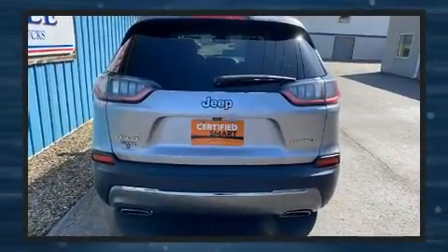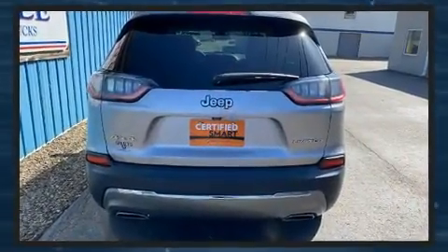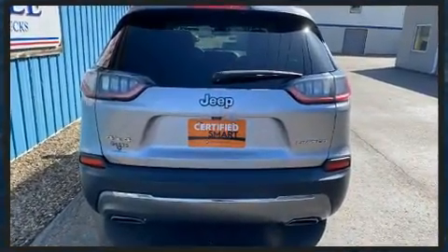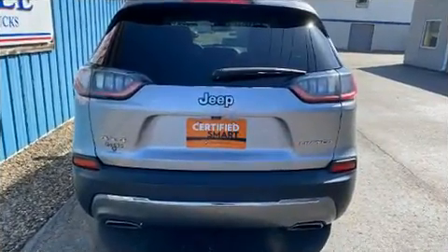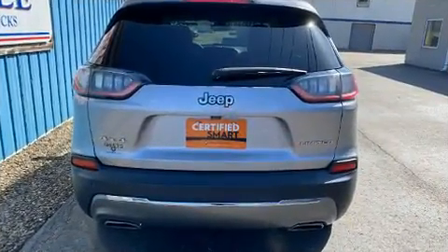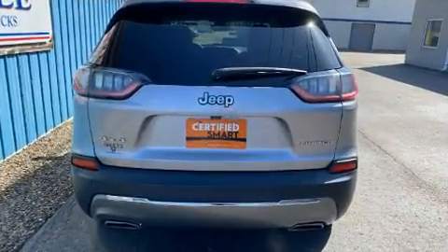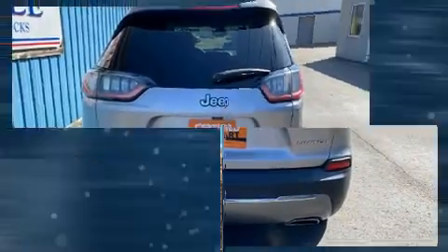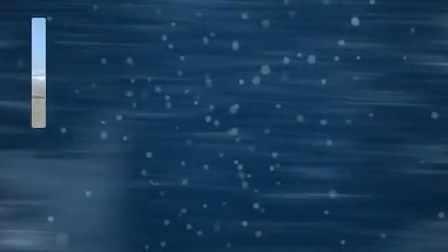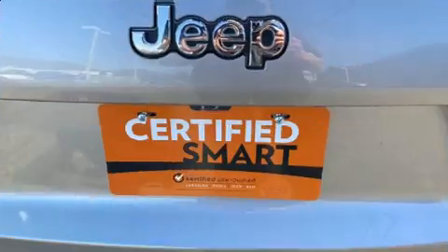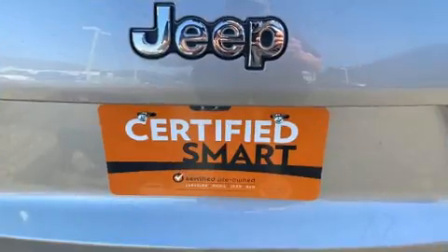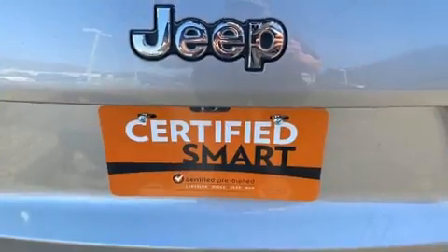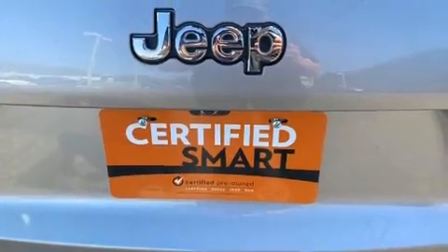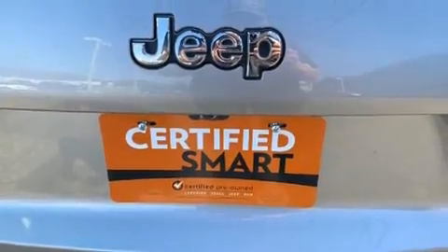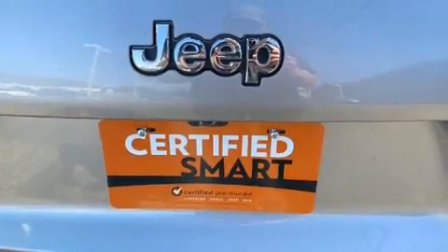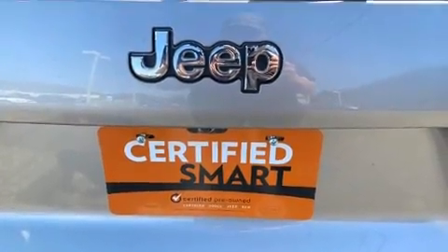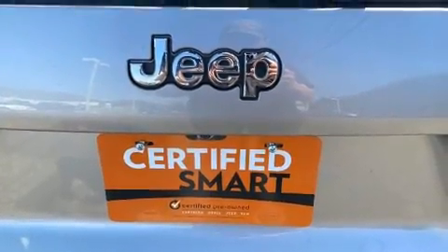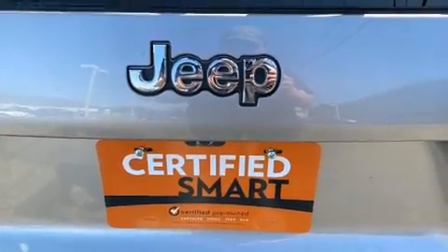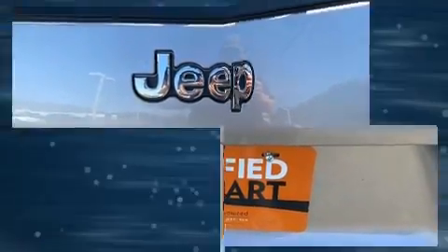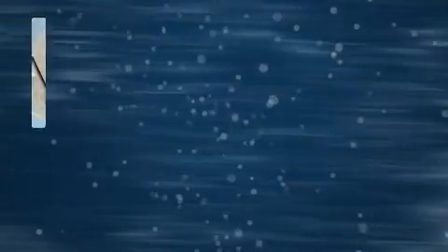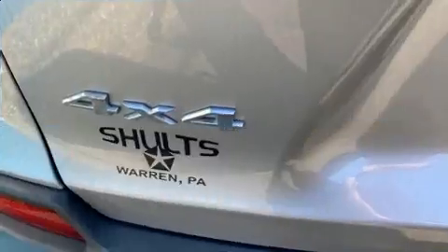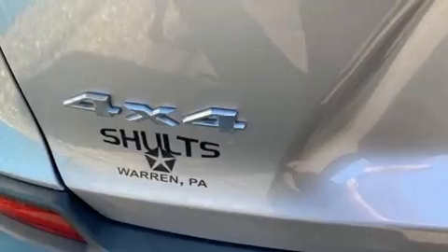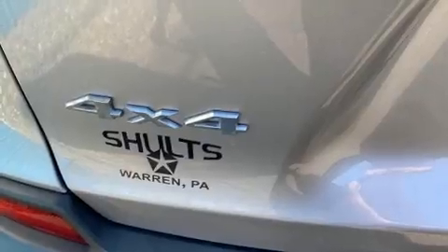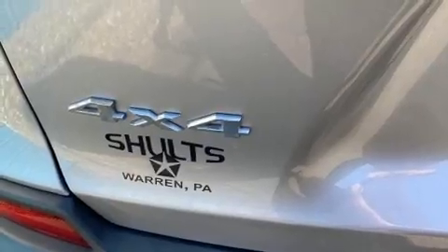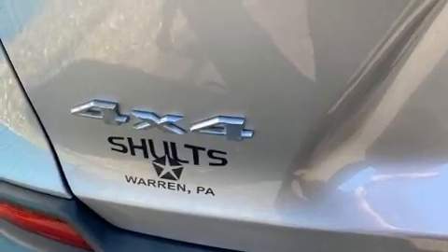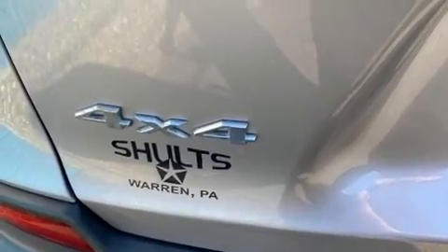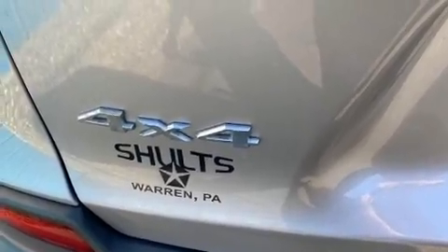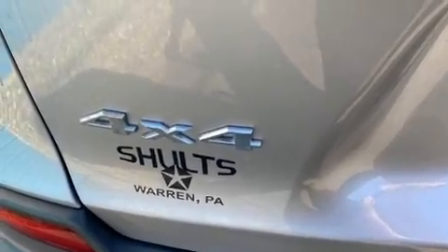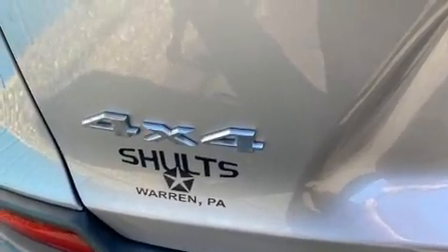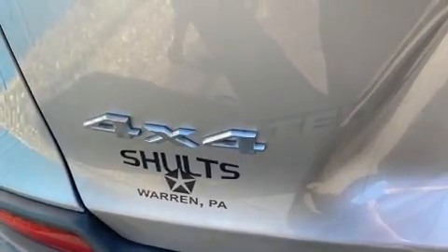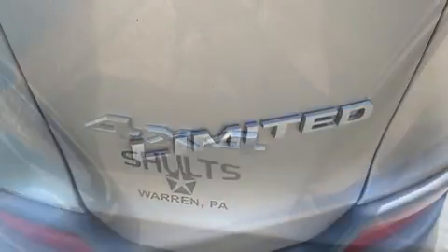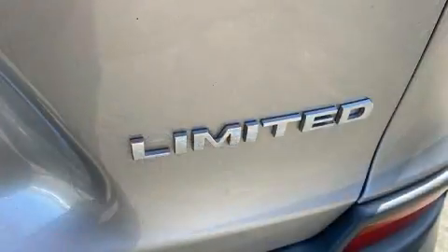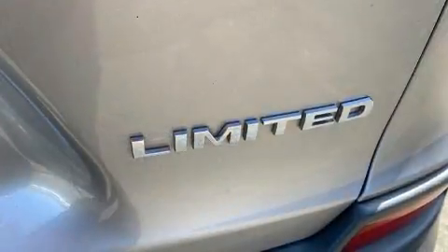Smooth gear shifts are achieved thanks to the efficient four-cylinder engine. And for added security, dynamic stability control supplements the drivetrain. Four-wheel drive allows you to go places you've only imagined.